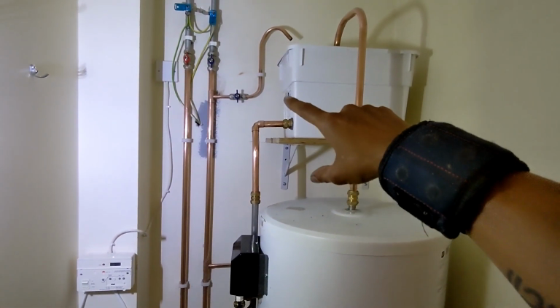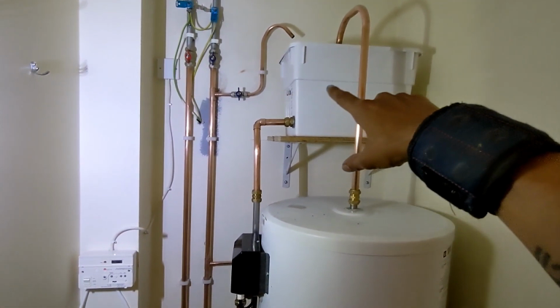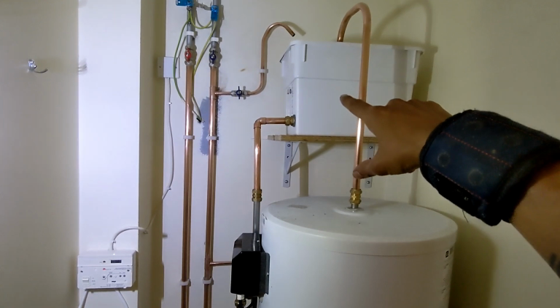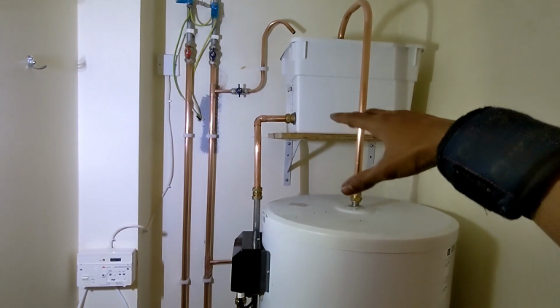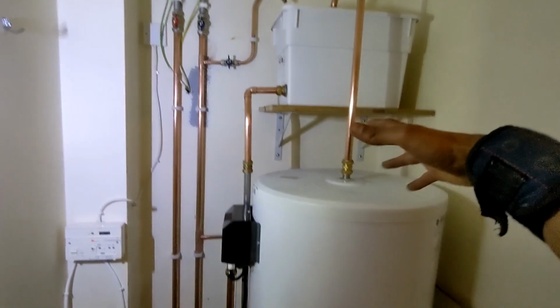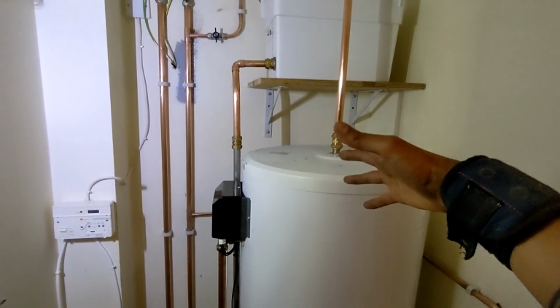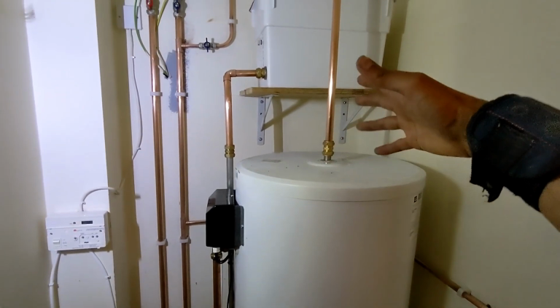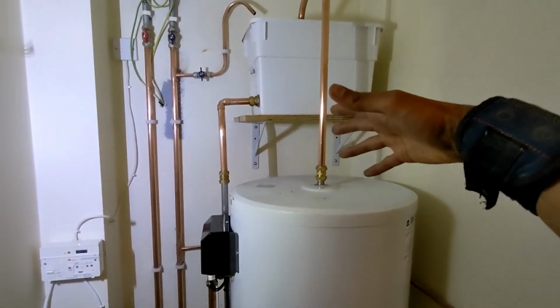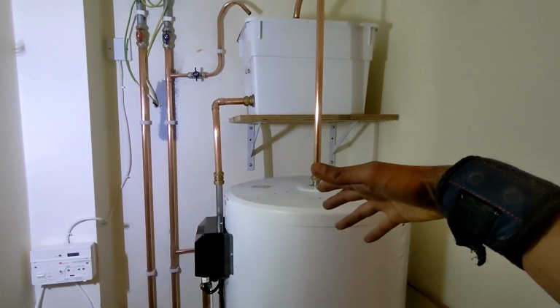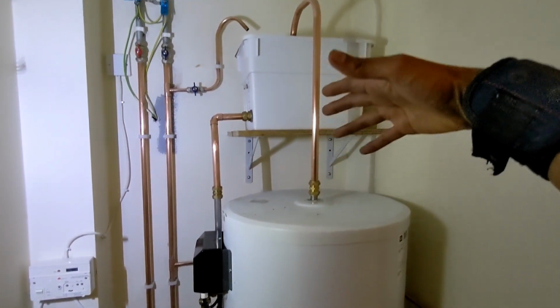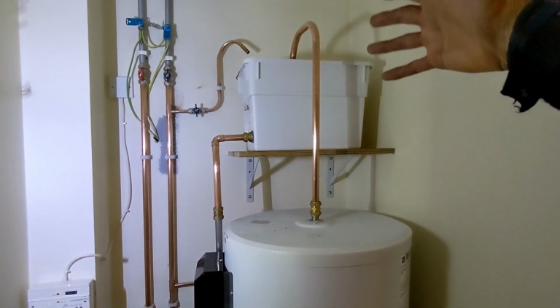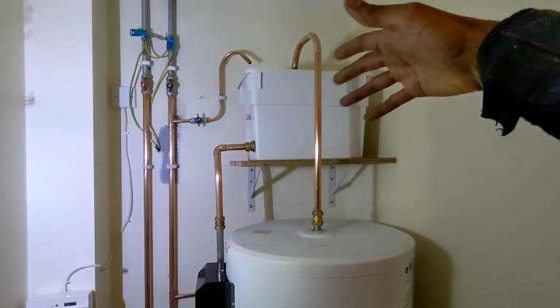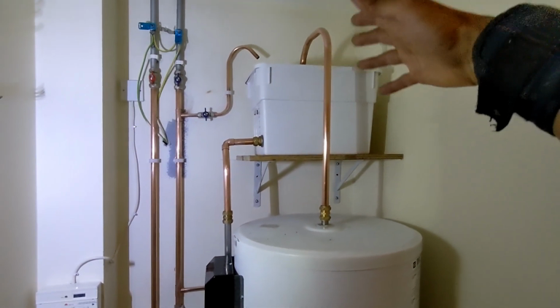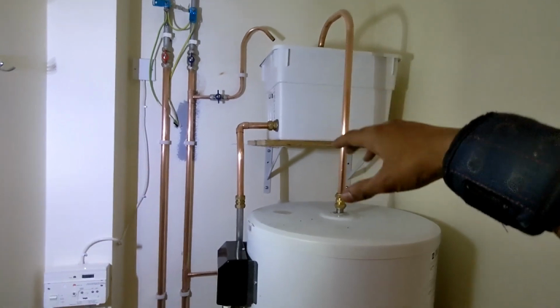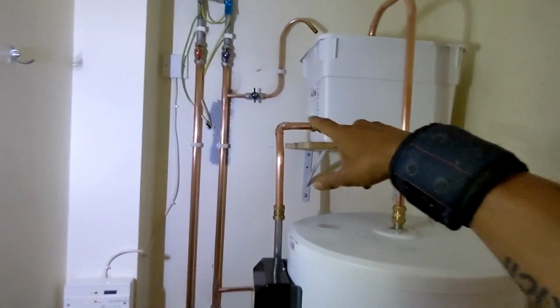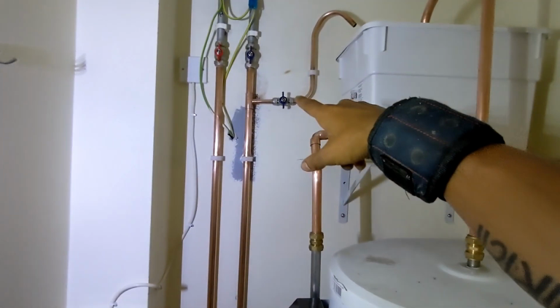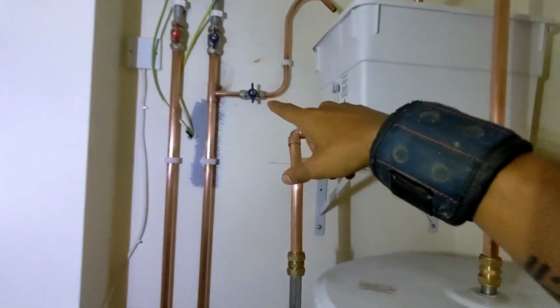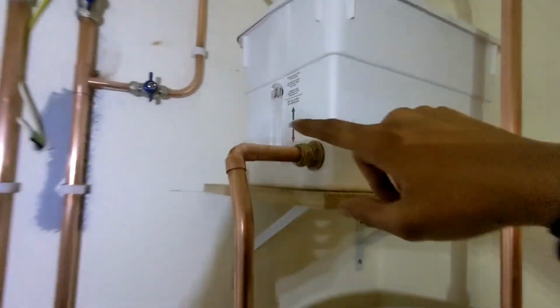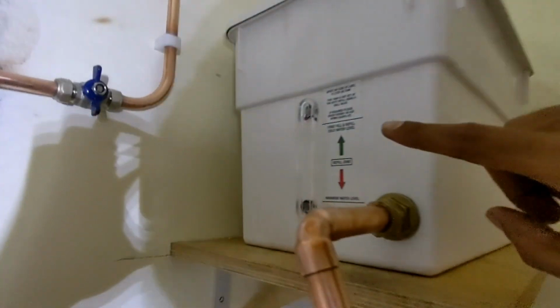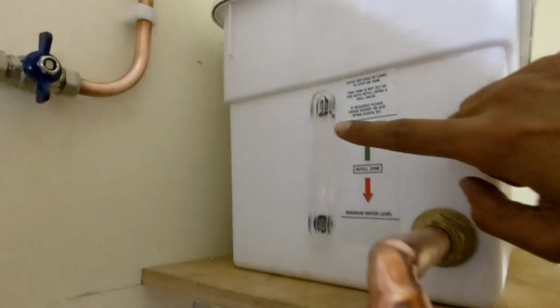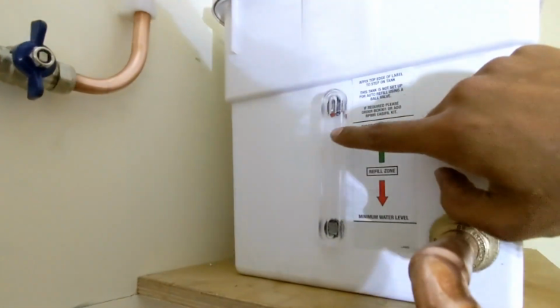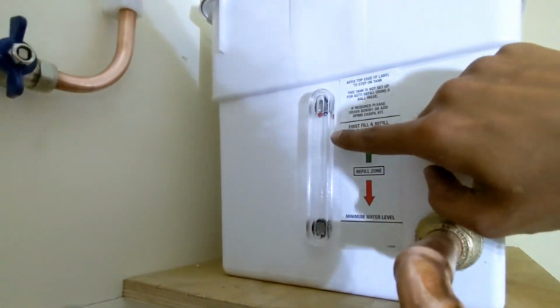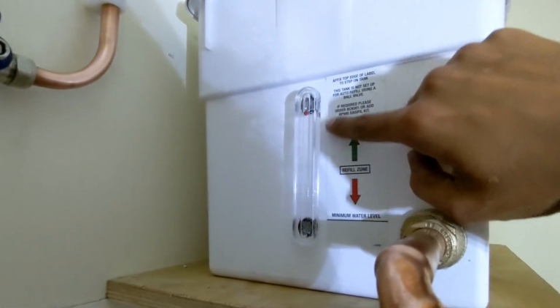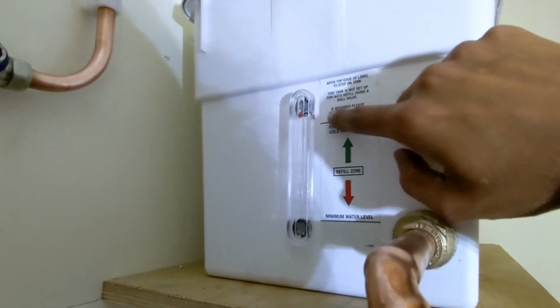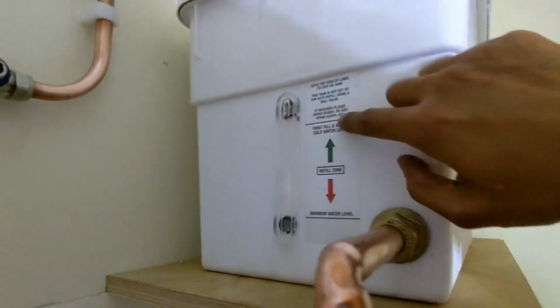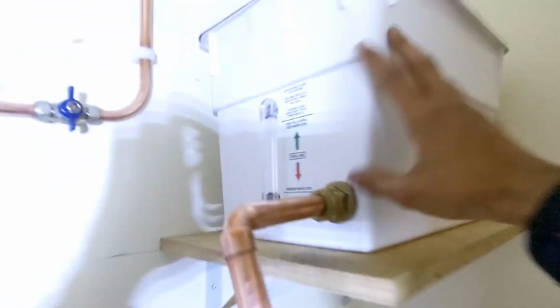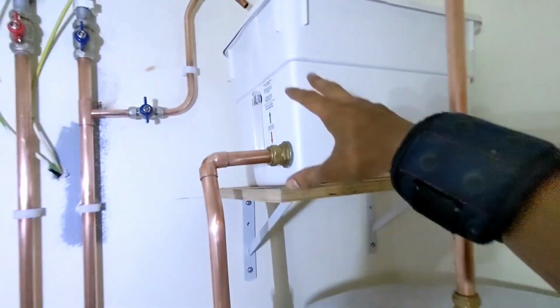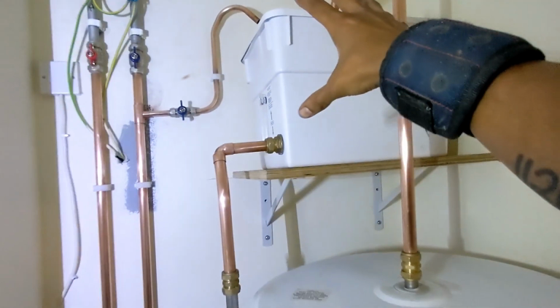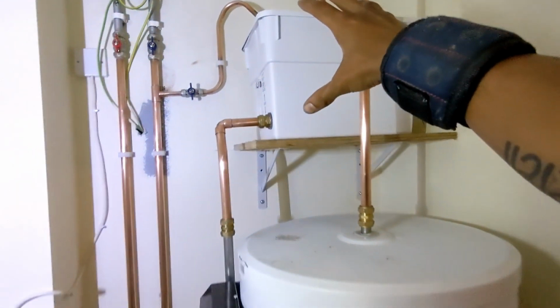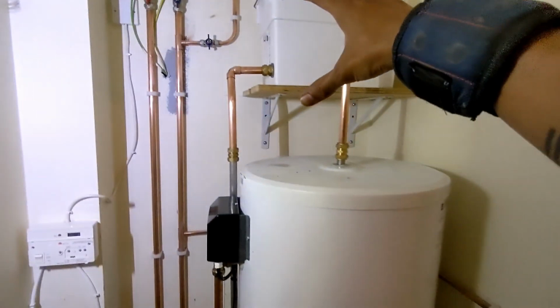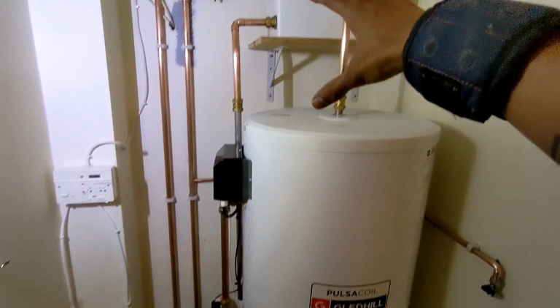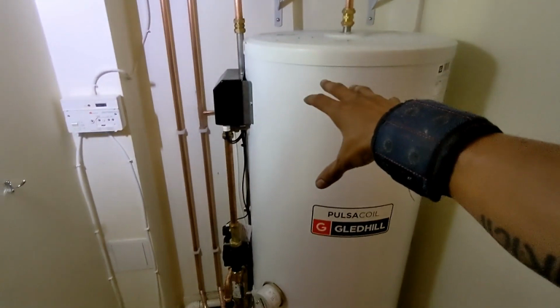You just need to top it up if, for whatever reason, the water gets too hot and it evaporates out the vent pipe or anything like that - then you can just fill it up from there. You've got your fuel level on there, so that tank is full at the moment - that's what's providing the head height.